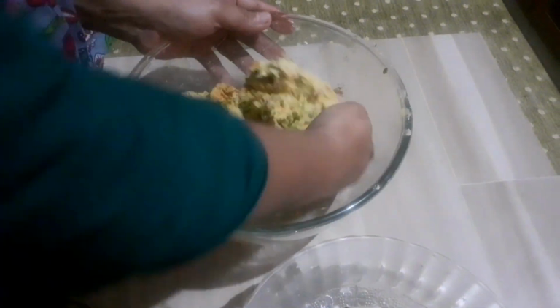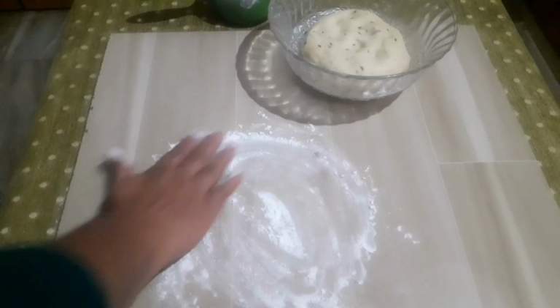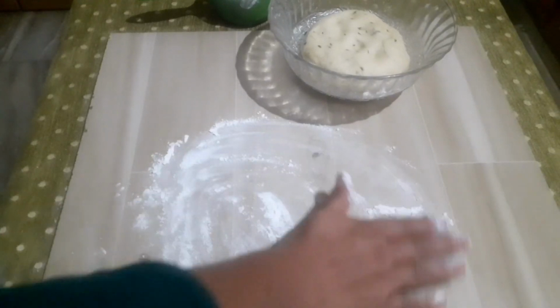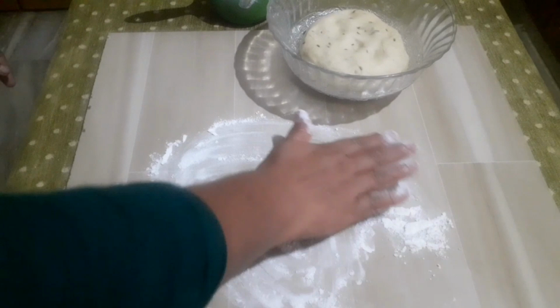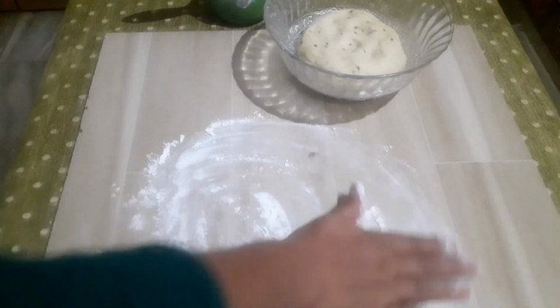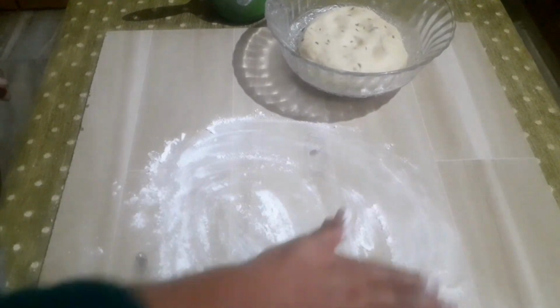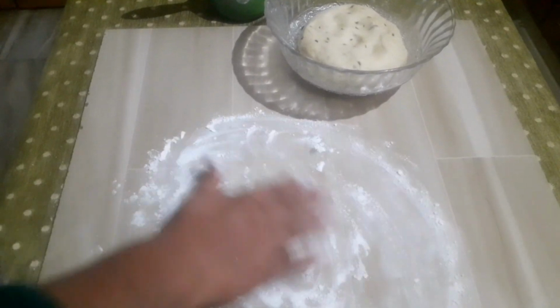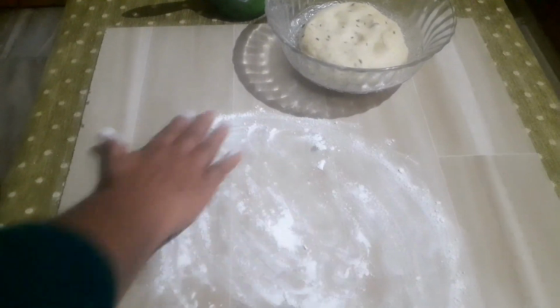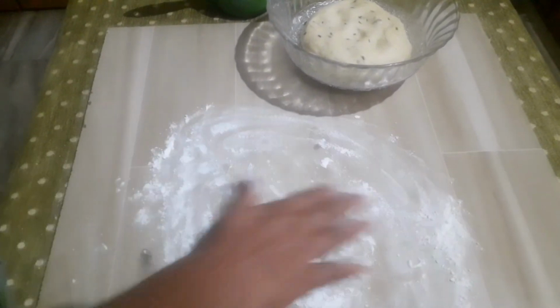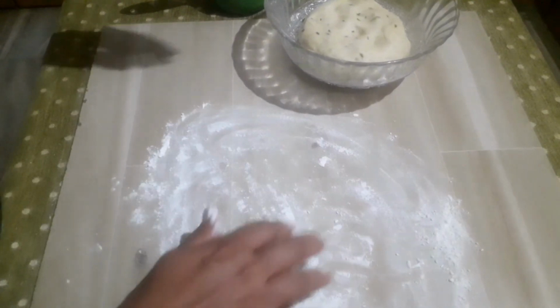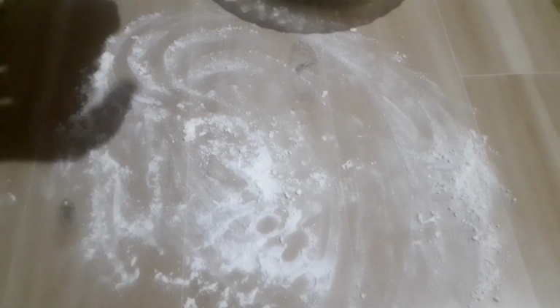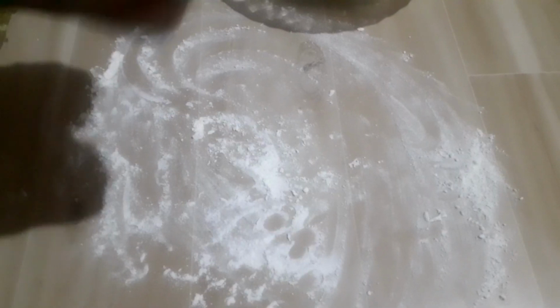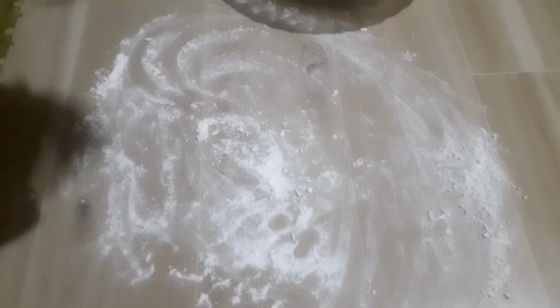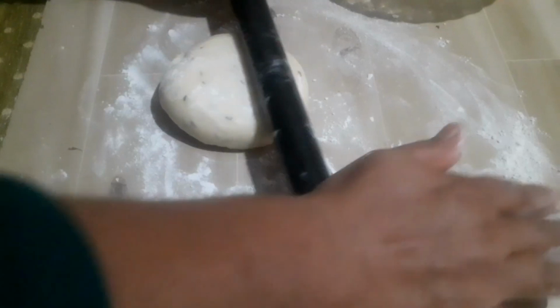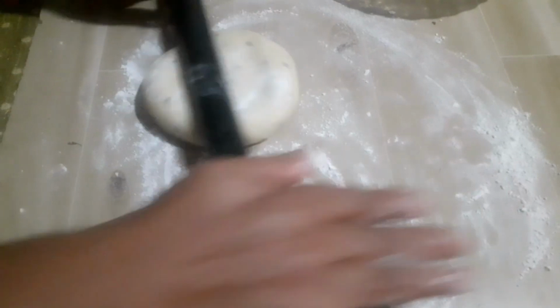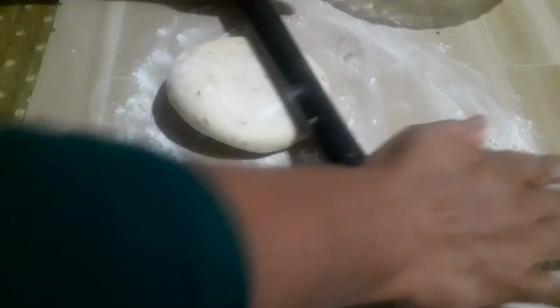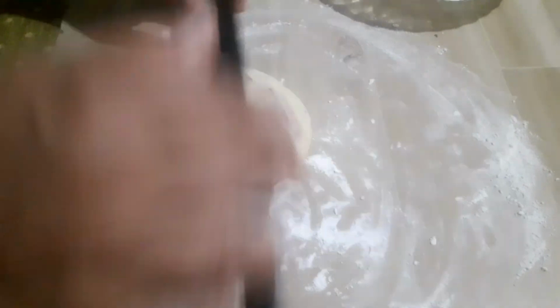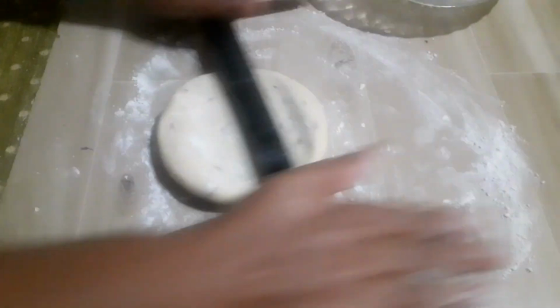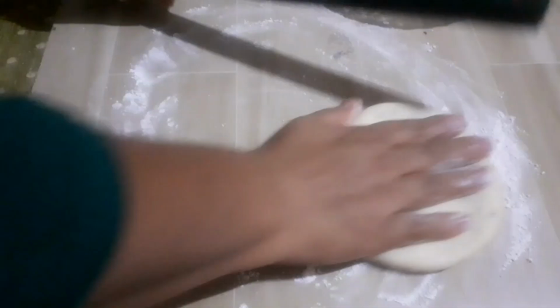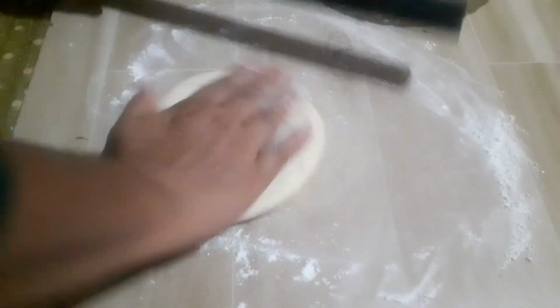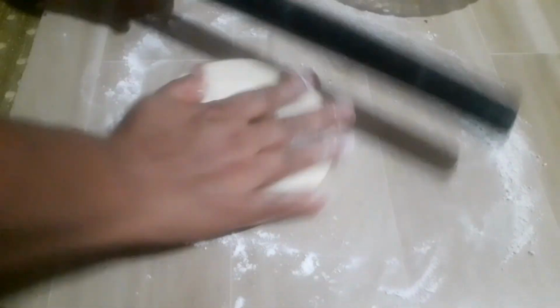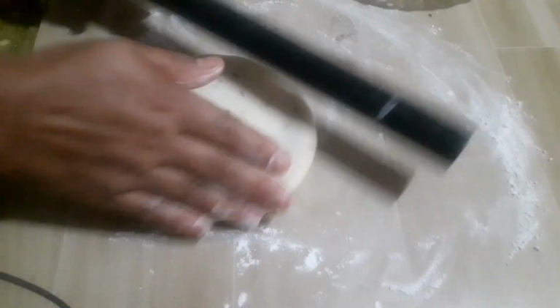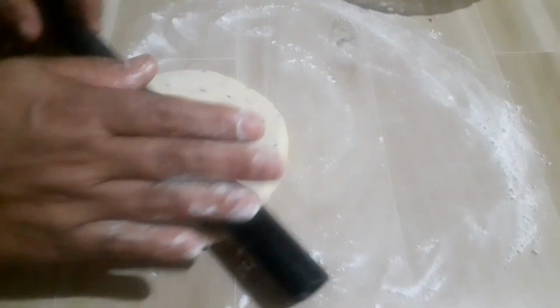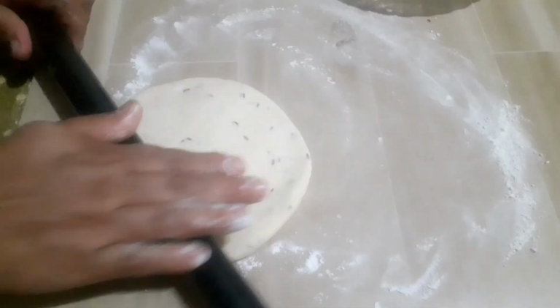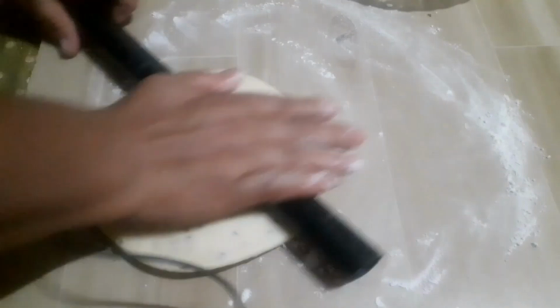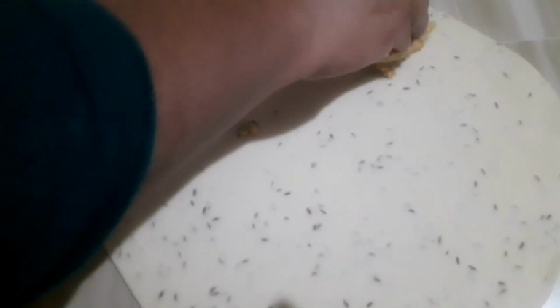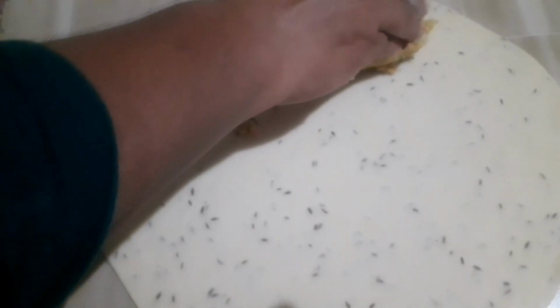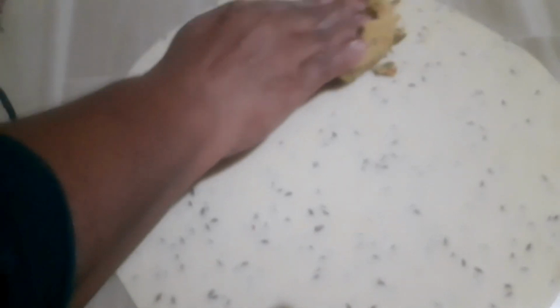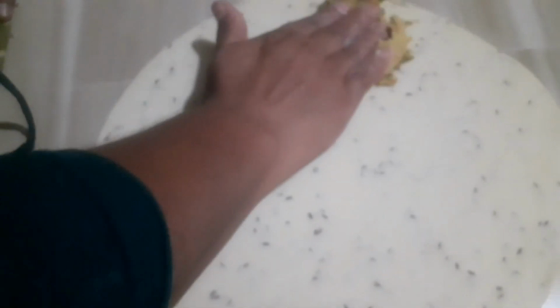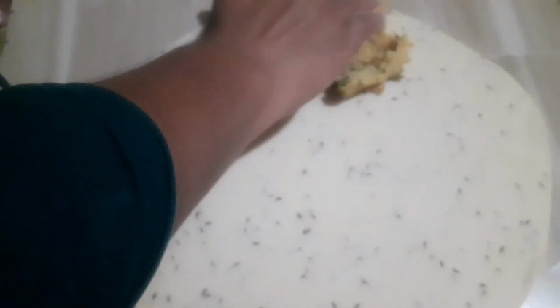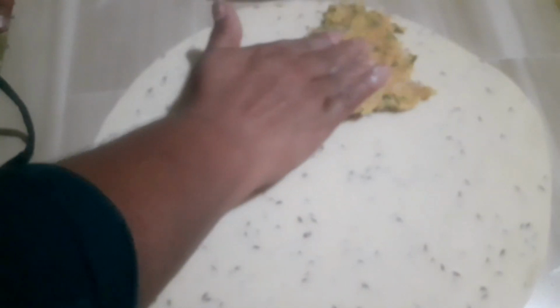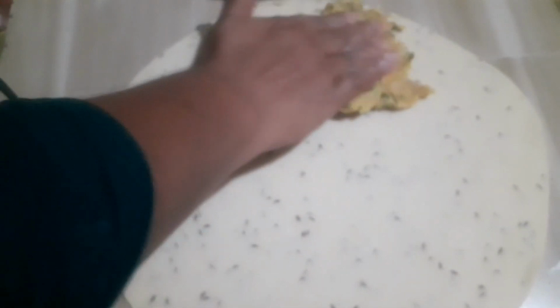Put it in the pan. Put the two sides in the pan. Fill the same pan. Fill it.